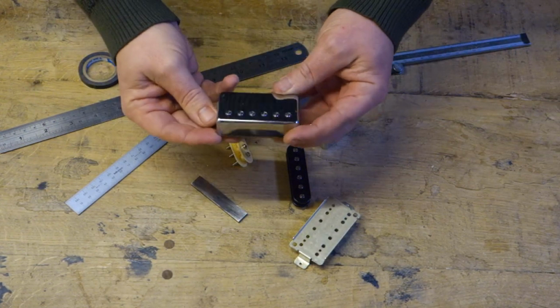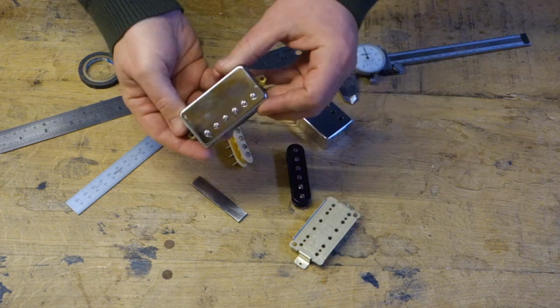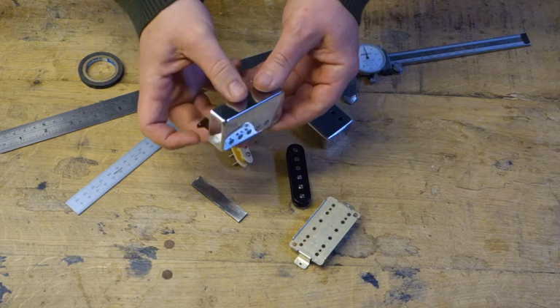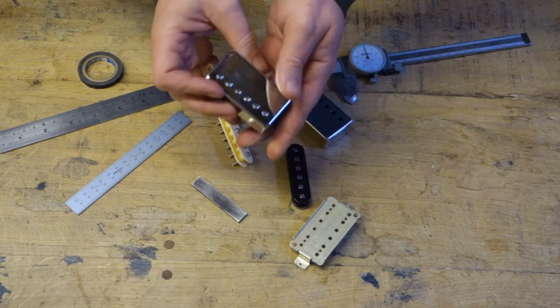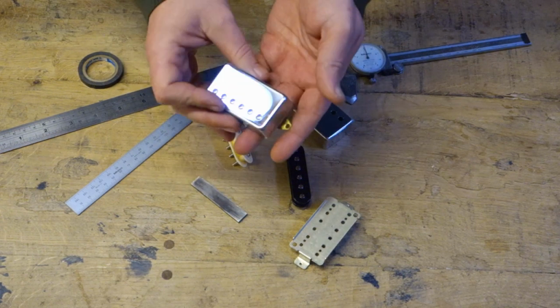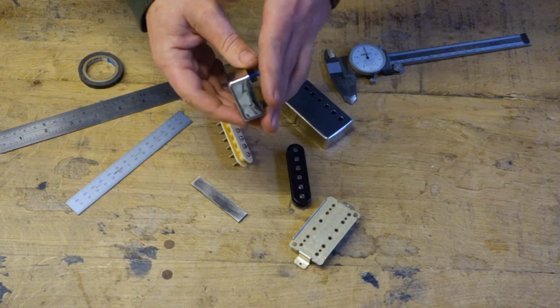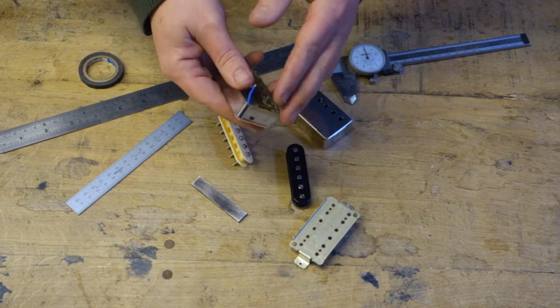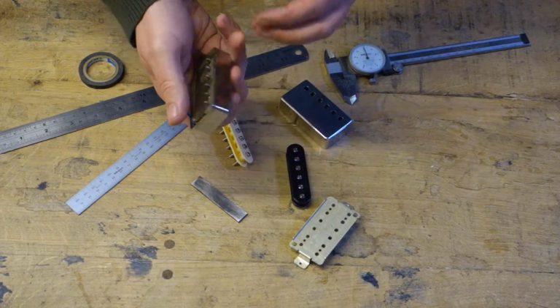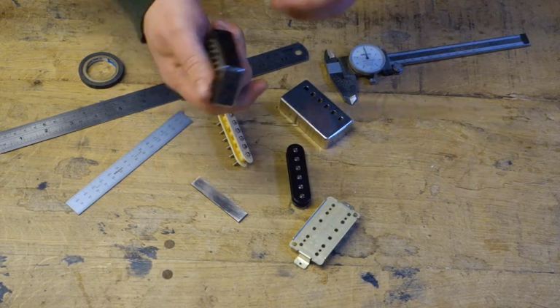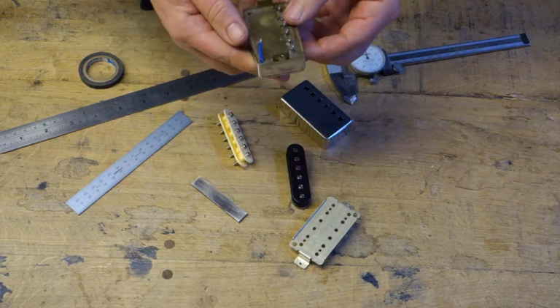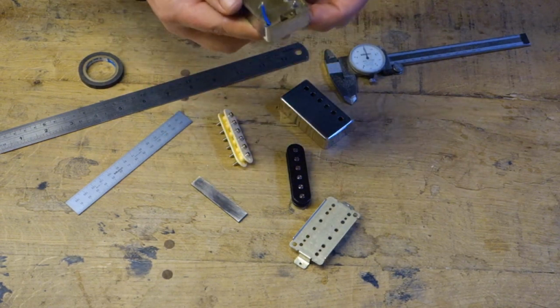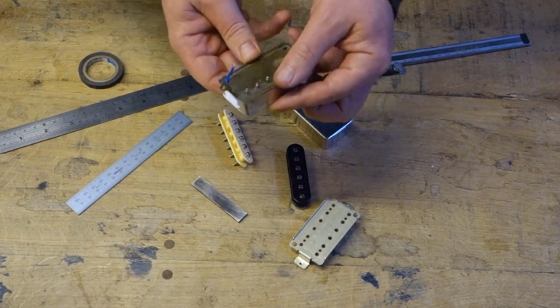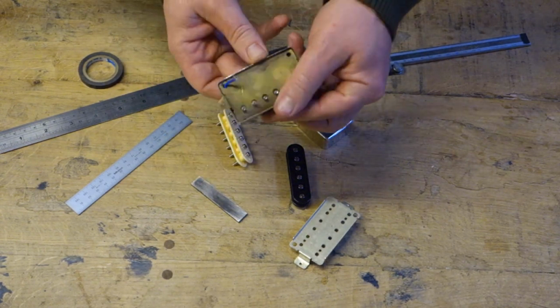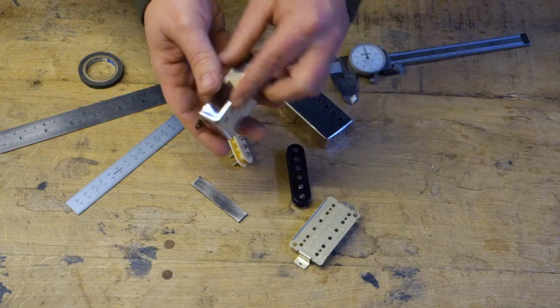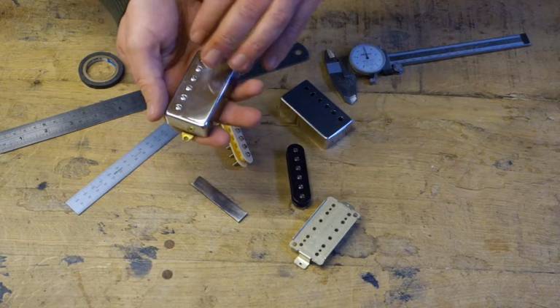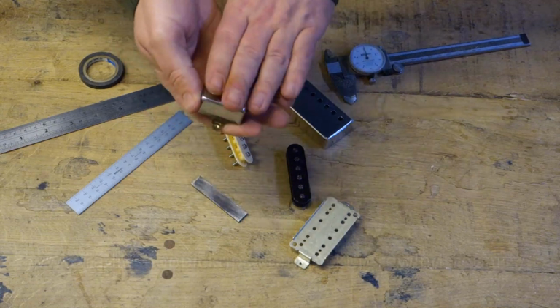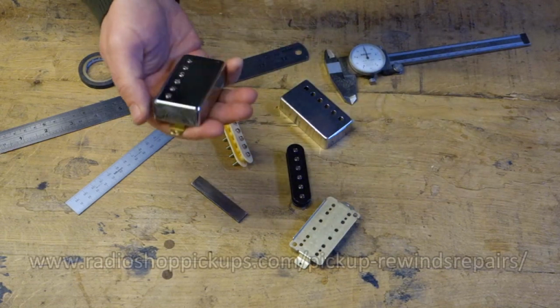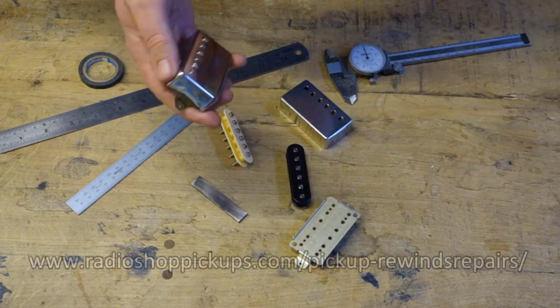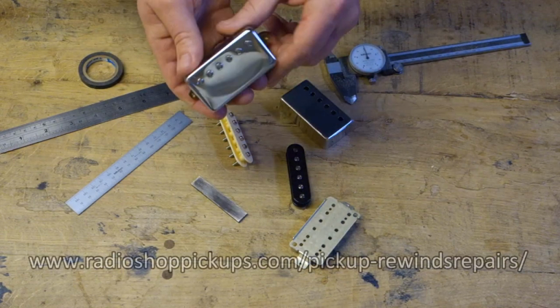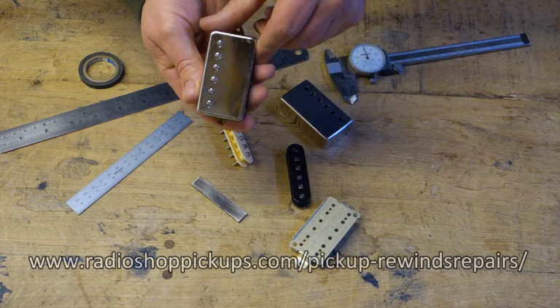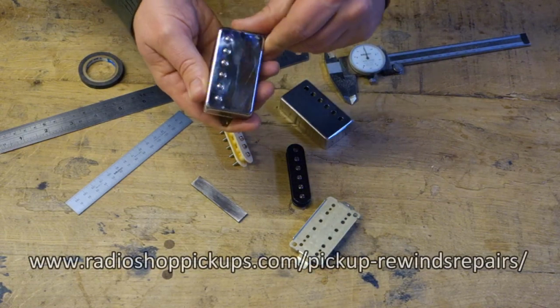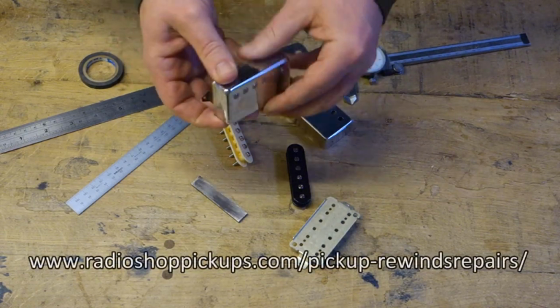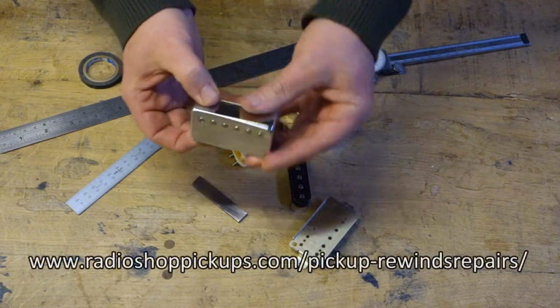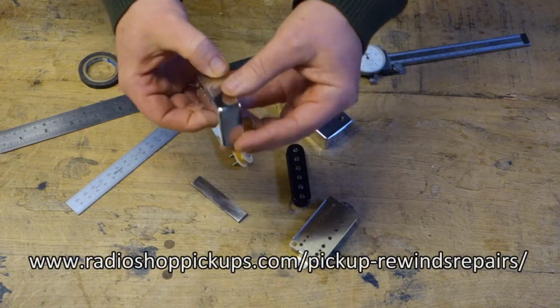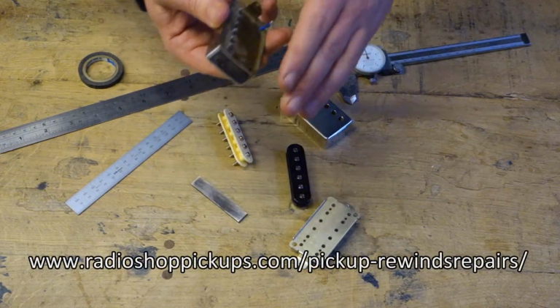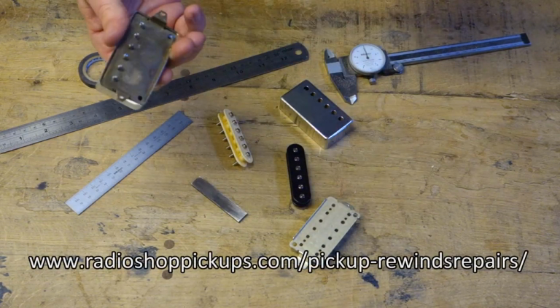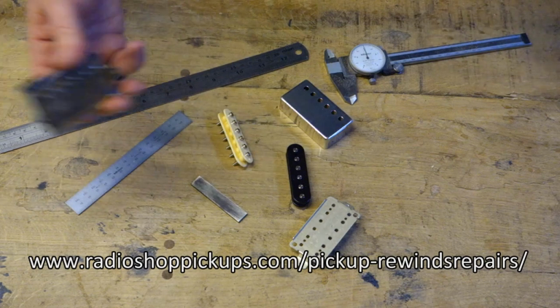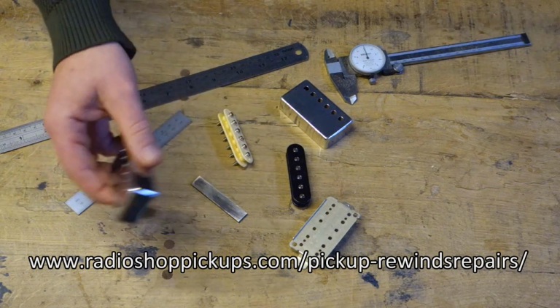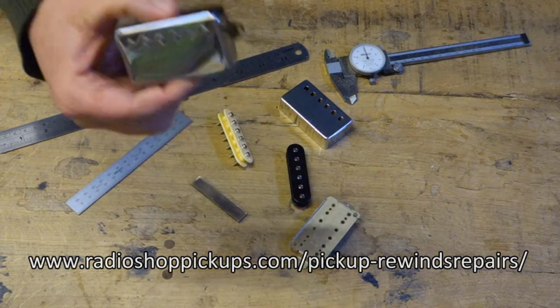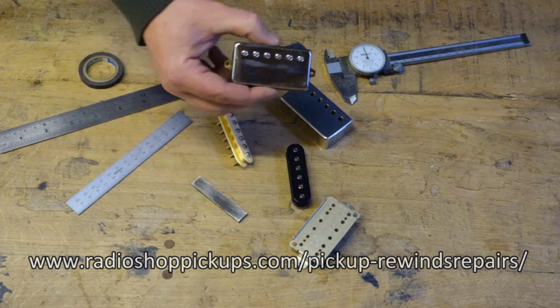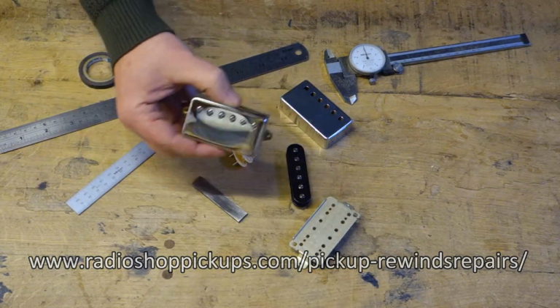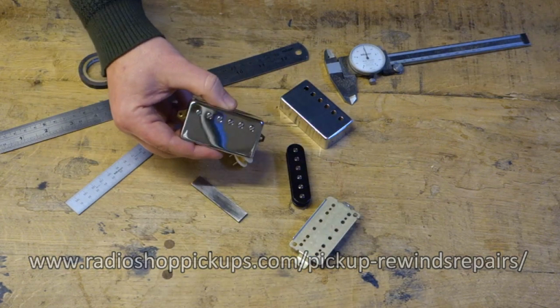This isn't one of our pickups - this is an old pickup that's coming in for a rewind. It's an Epiphone pickup and we're going to rewind that for a better sound. It's nice and easy for me to show you because it's not attached to a guitar, so it's much easier.